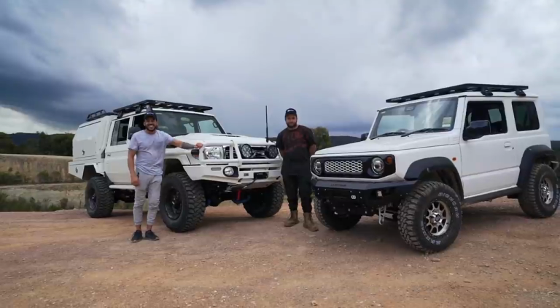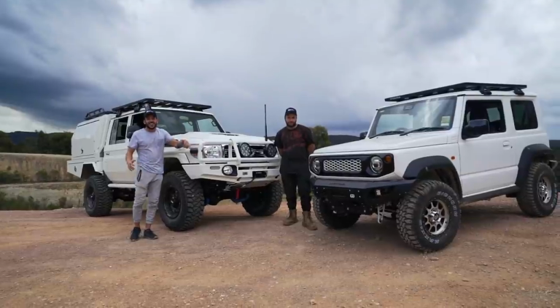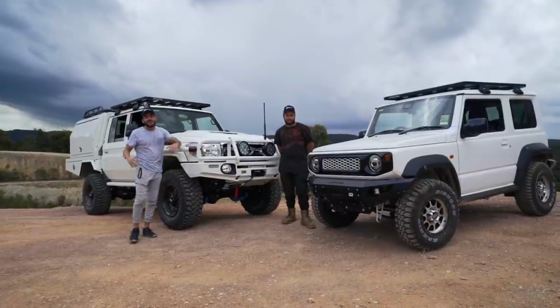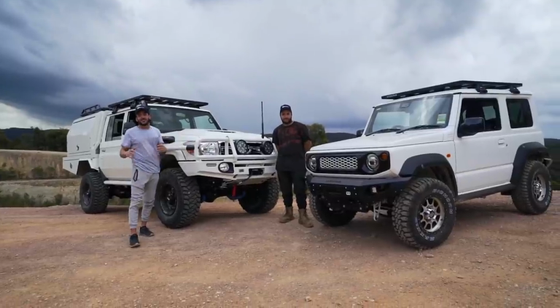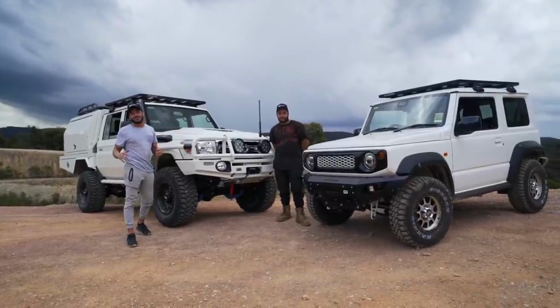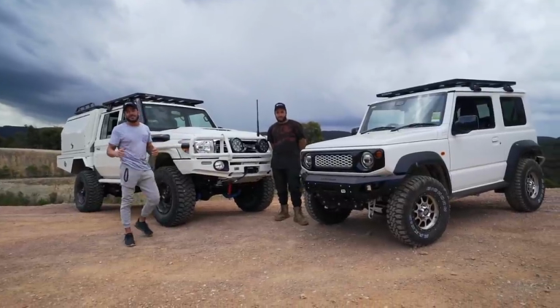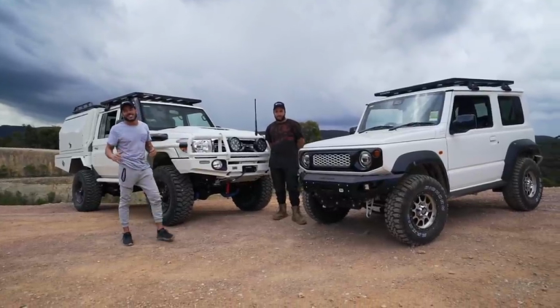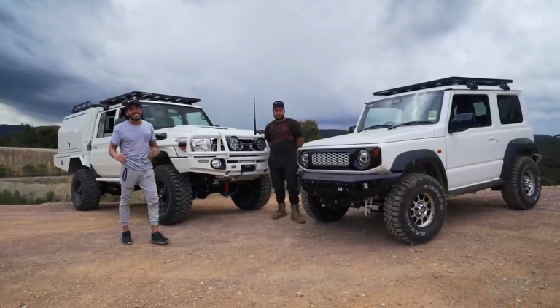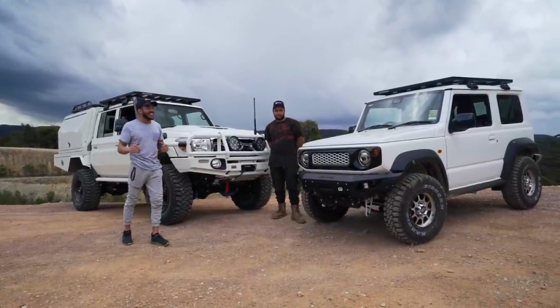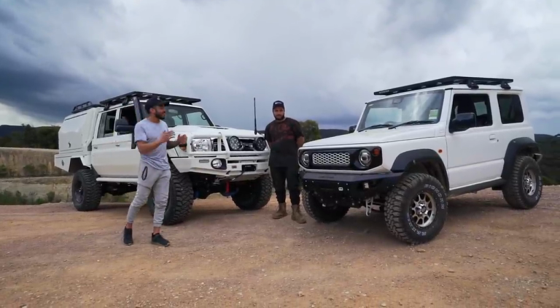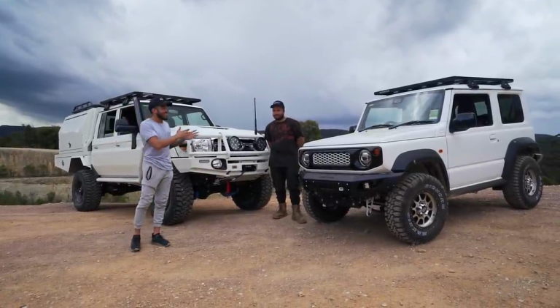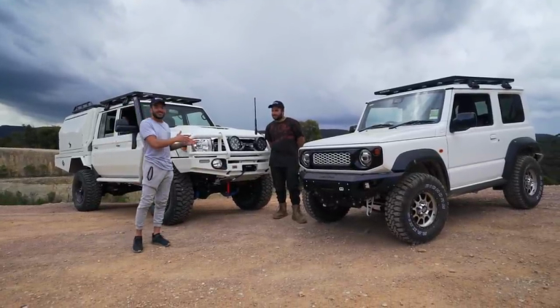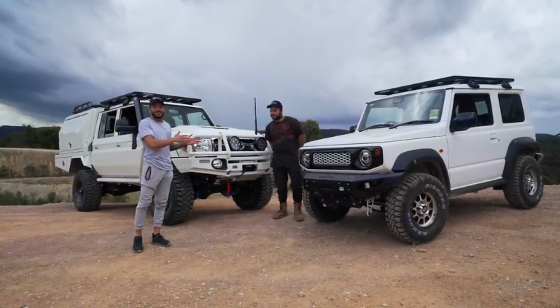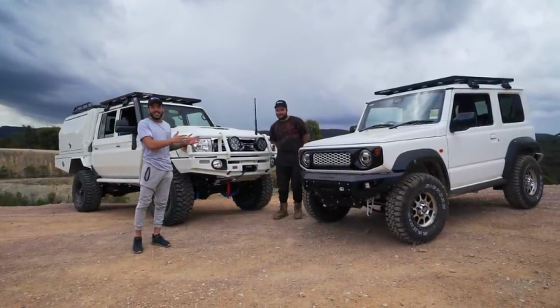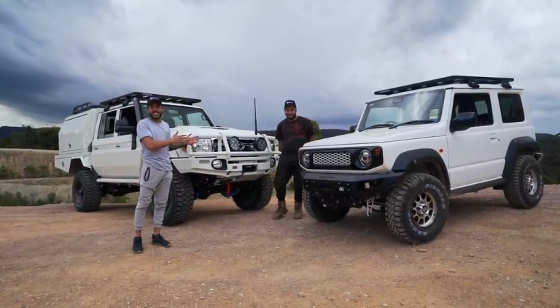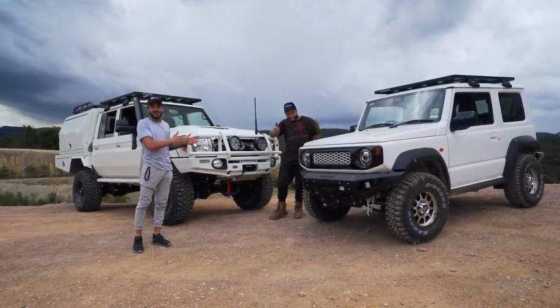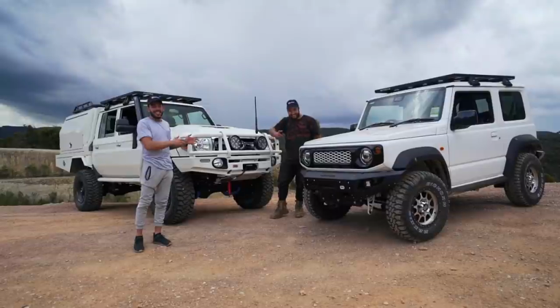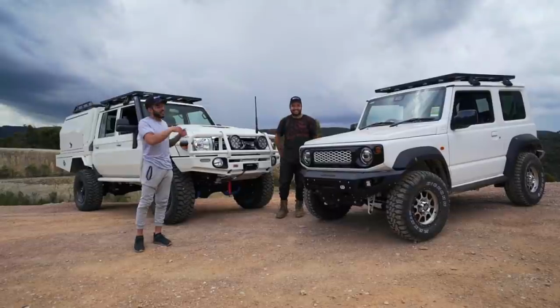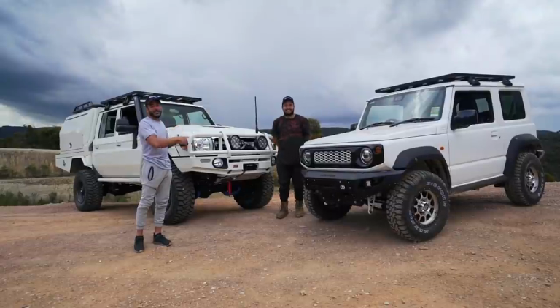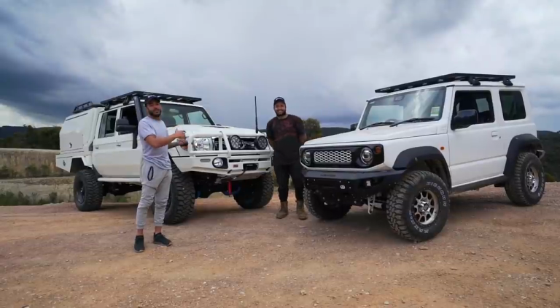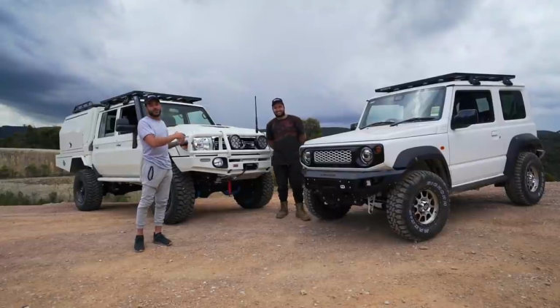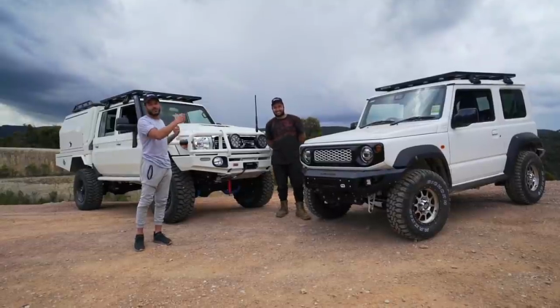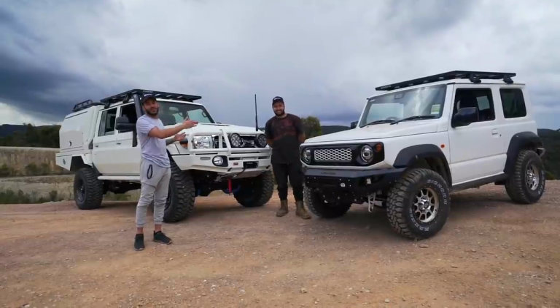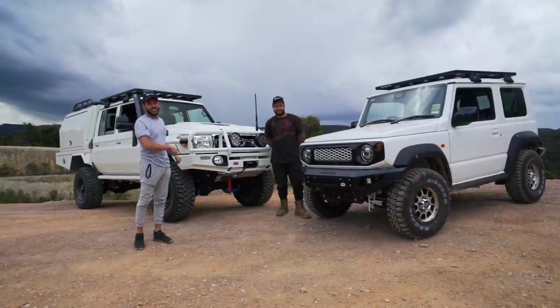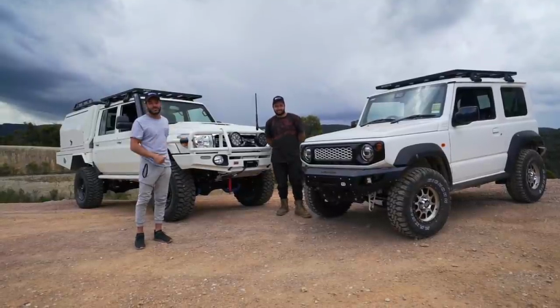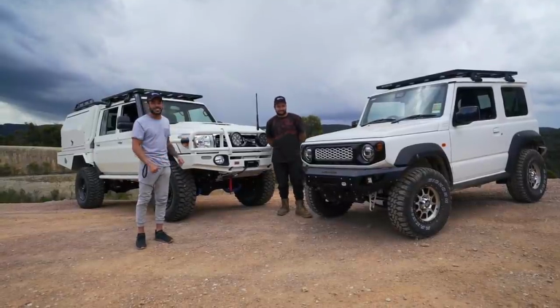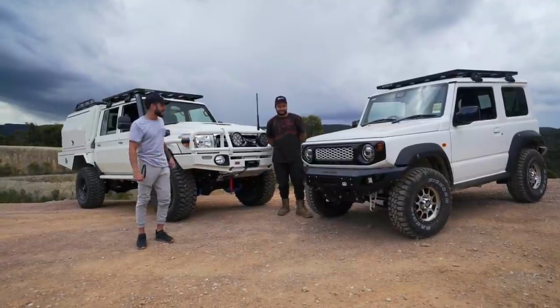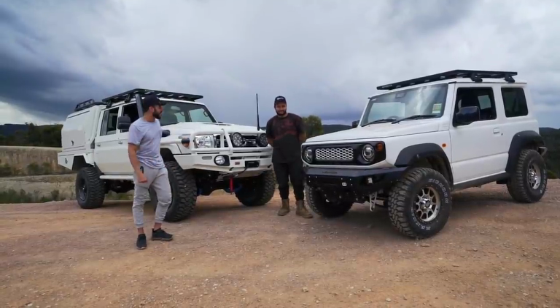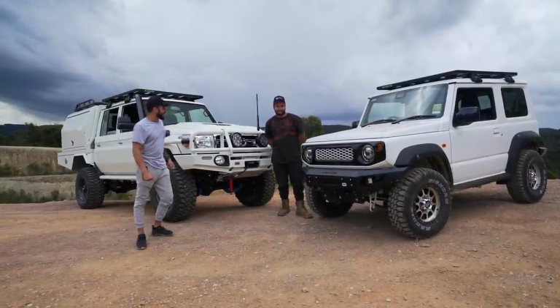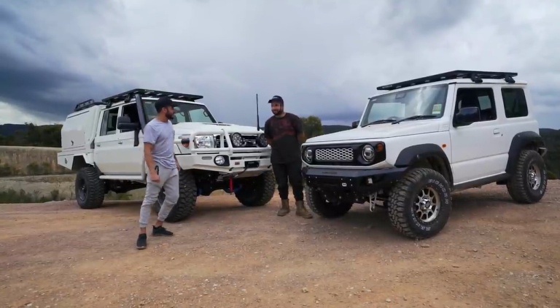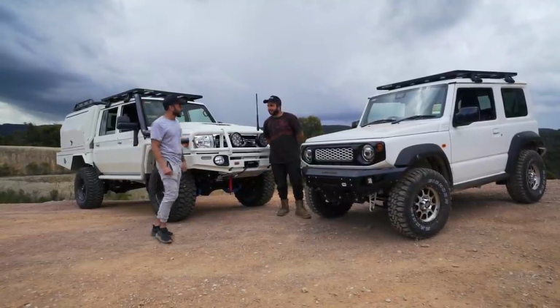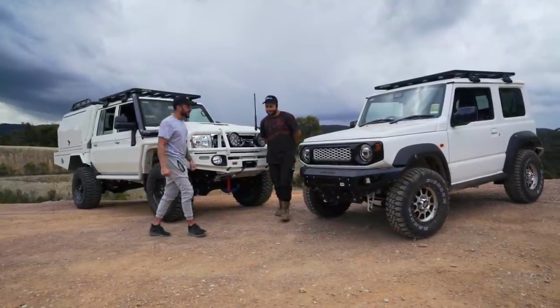Hi, I'm Adrian from LMCT Plus and today I've got Zach from Zero Gauge Customs and we're going to give you a quick walkthrough of what we've done on these two cars. We'll start with the Jimny.